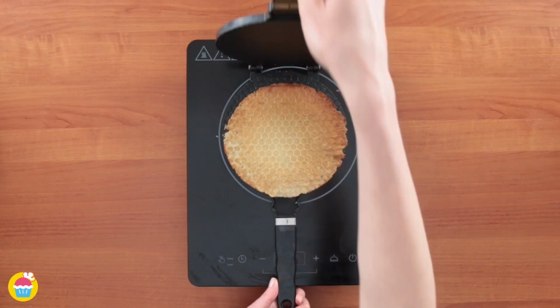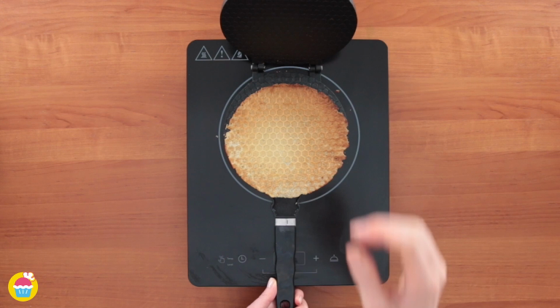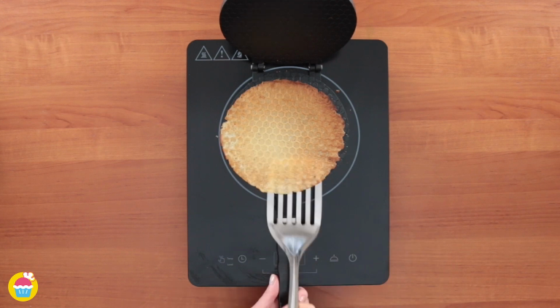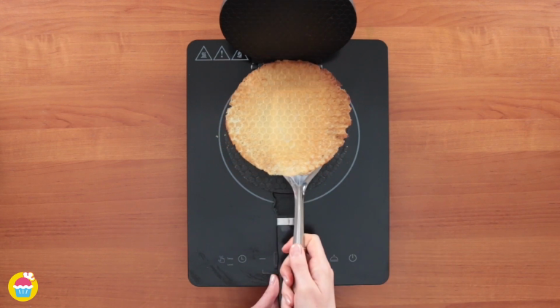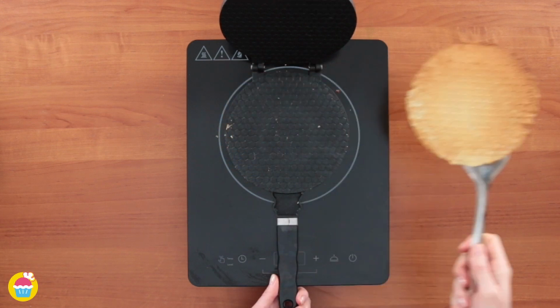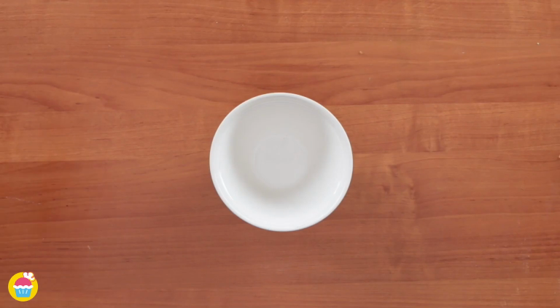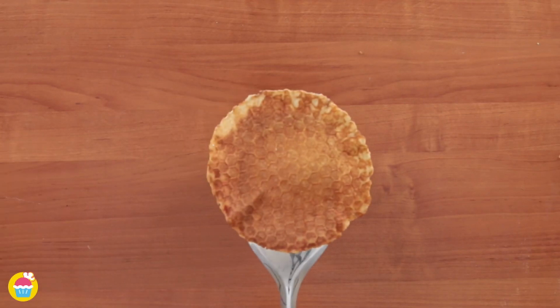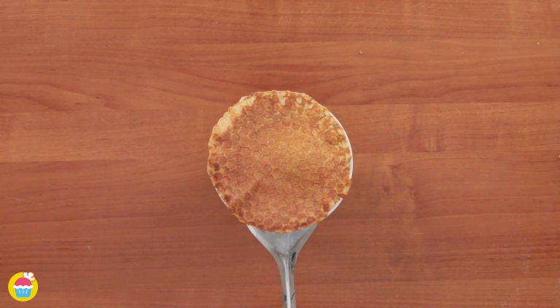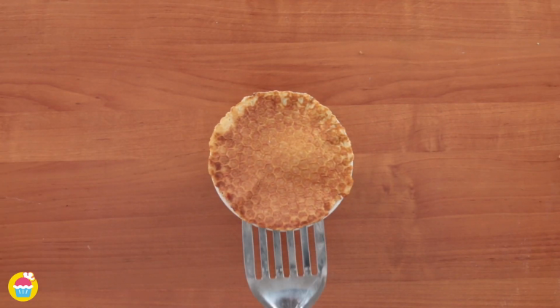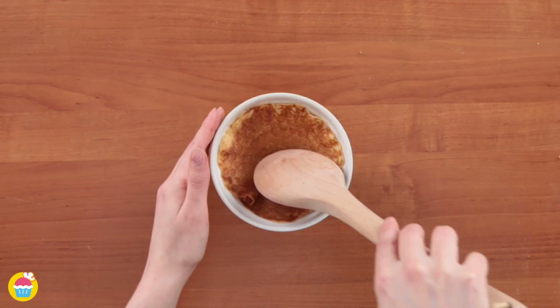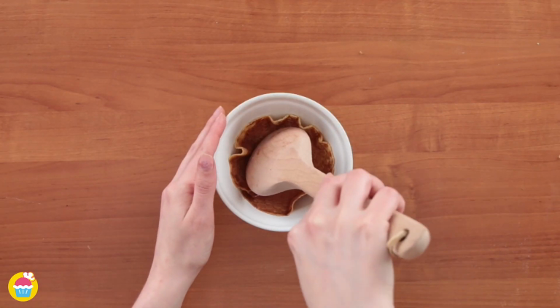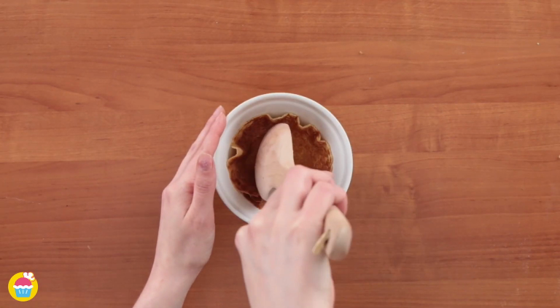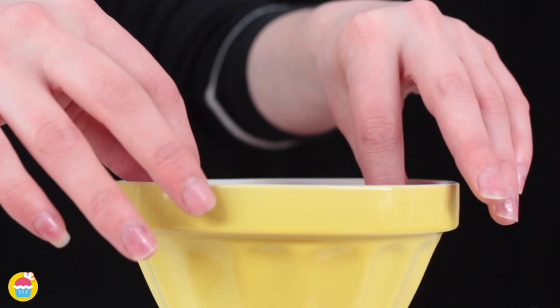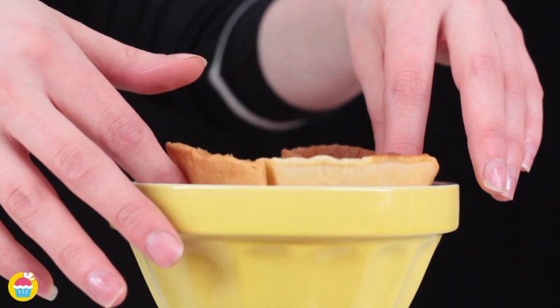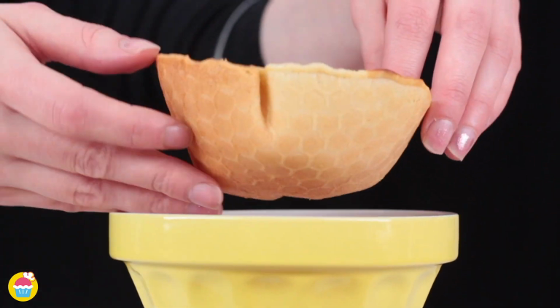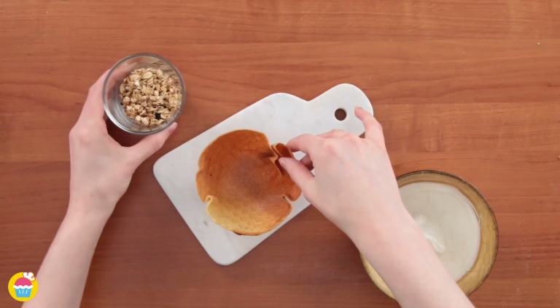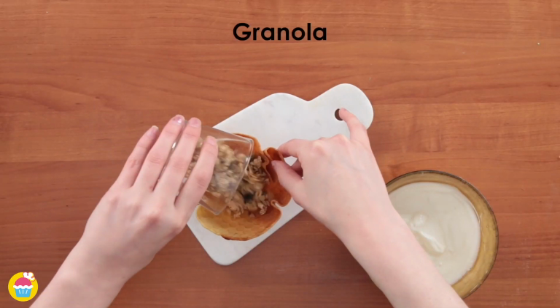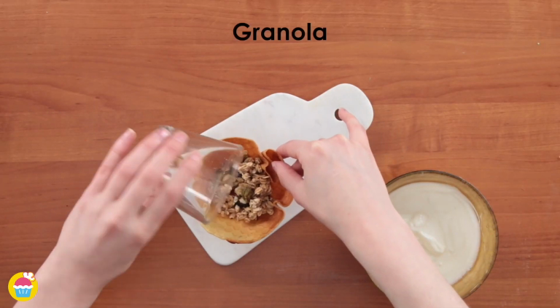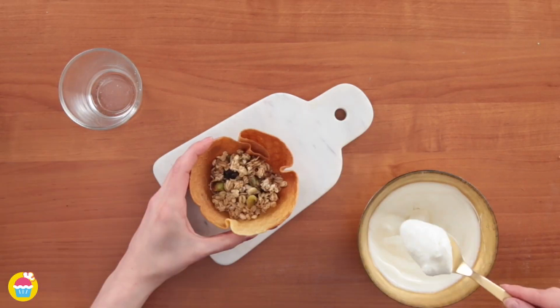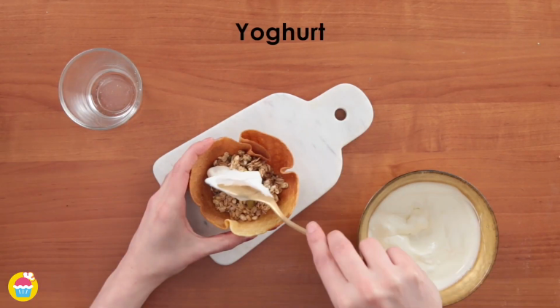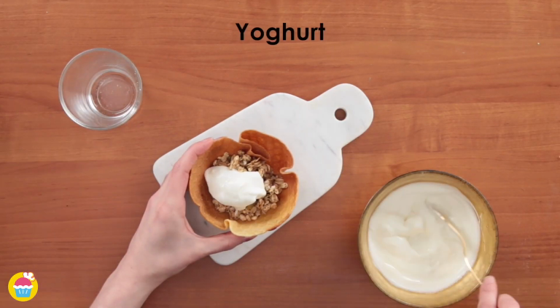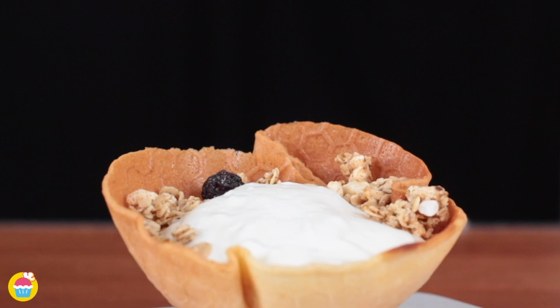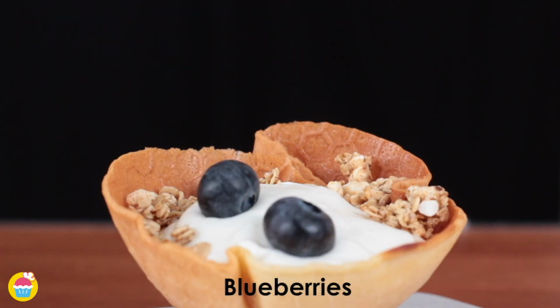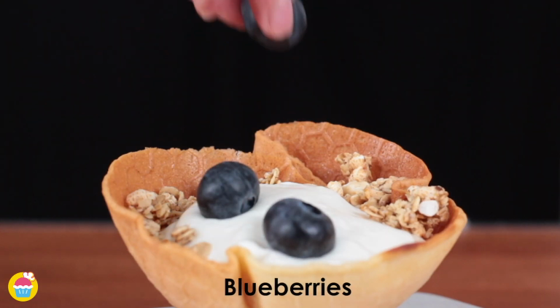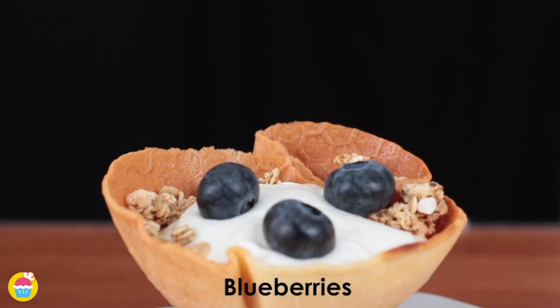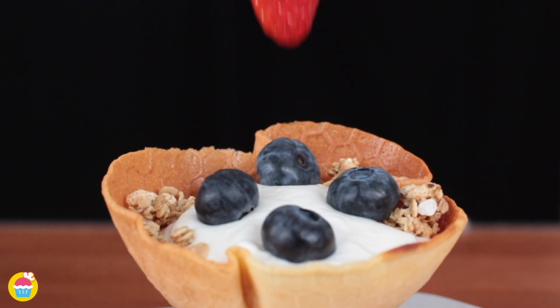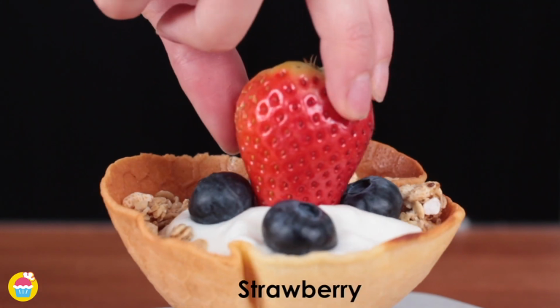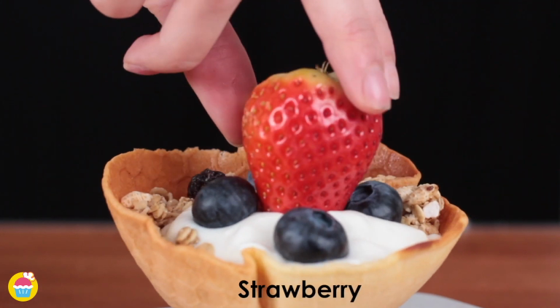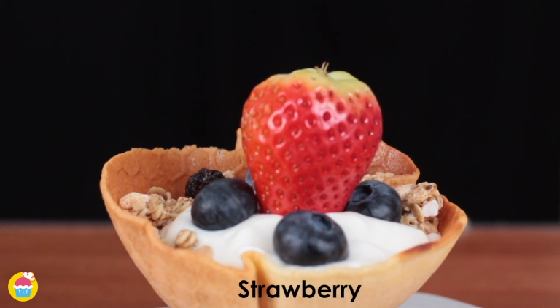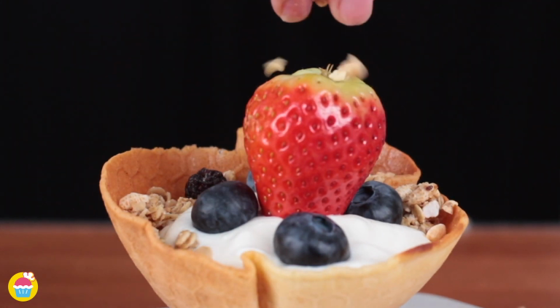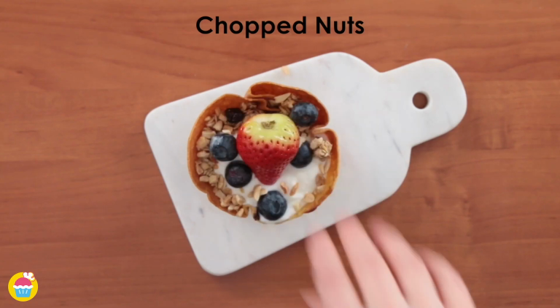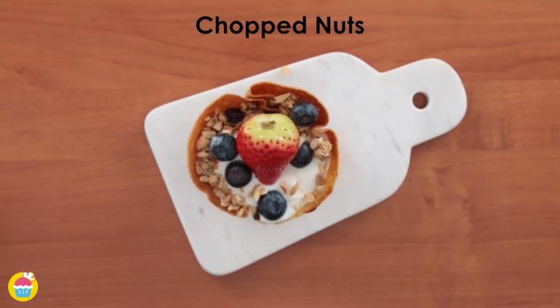Once that's ready, you're going to stick it in a bowl and push it down to make a bowl shape. Take it out again and start to add your granola, yoghurt, some blueberries, a massive strawberry and some chopped nuts.